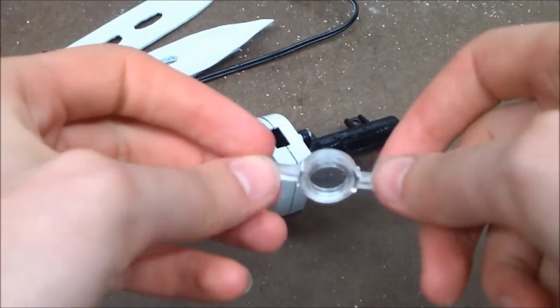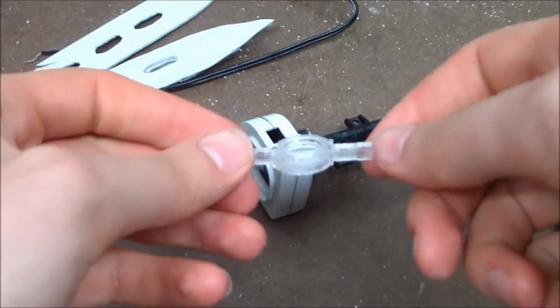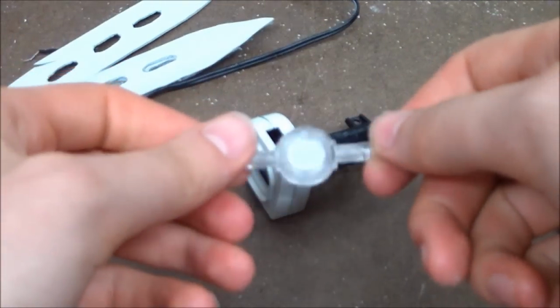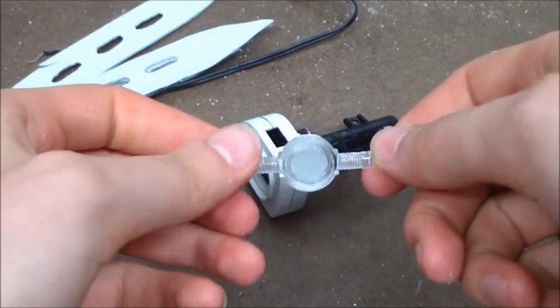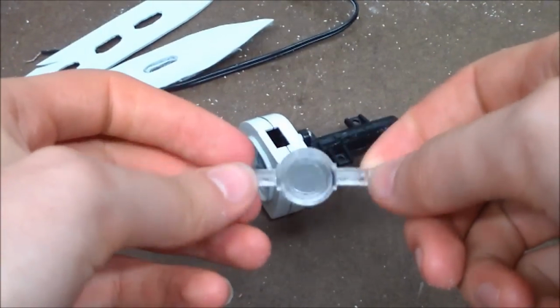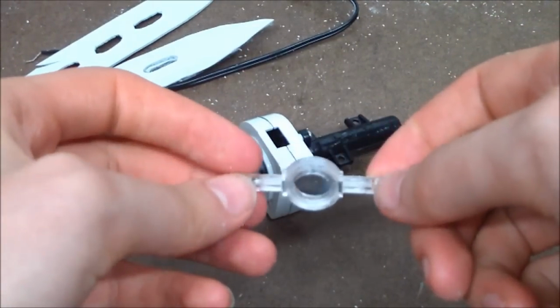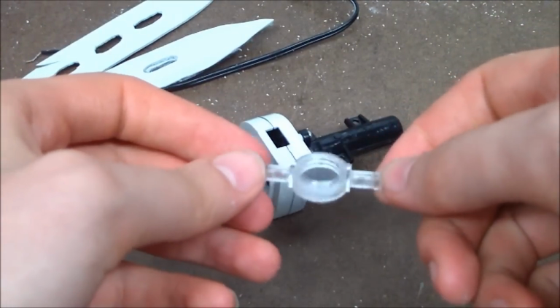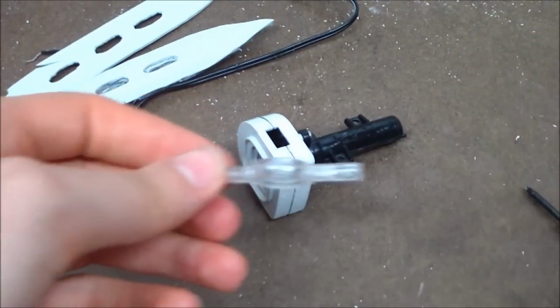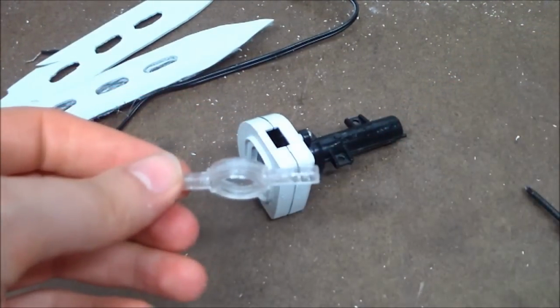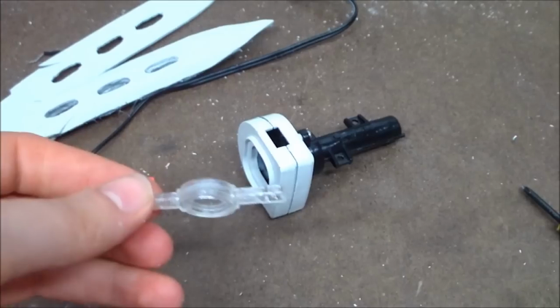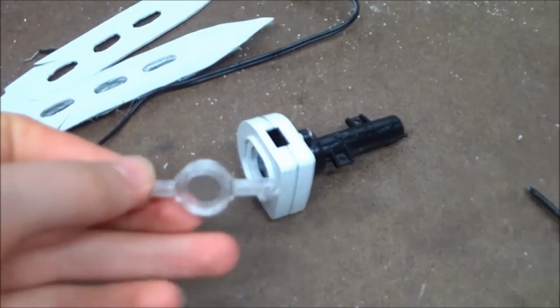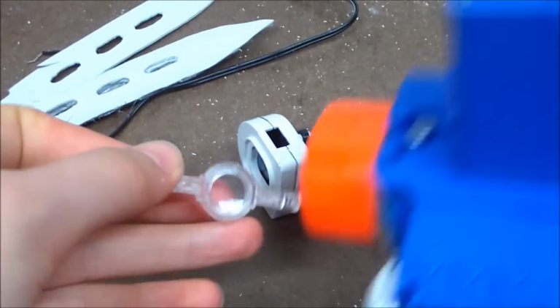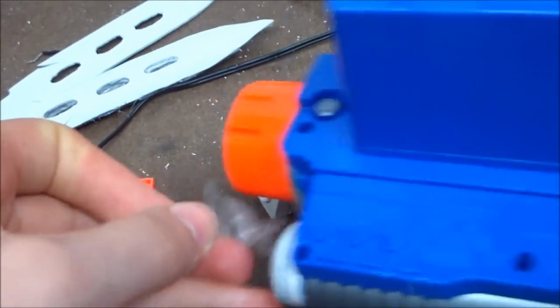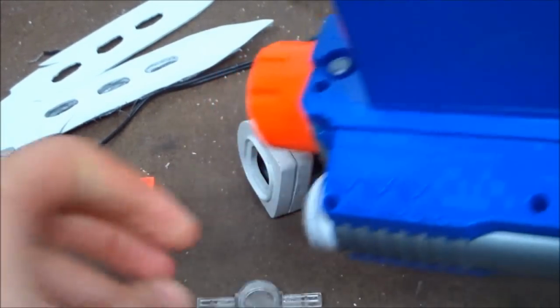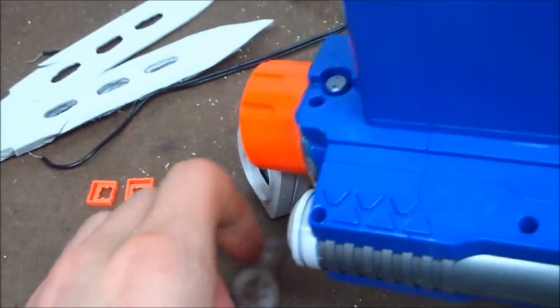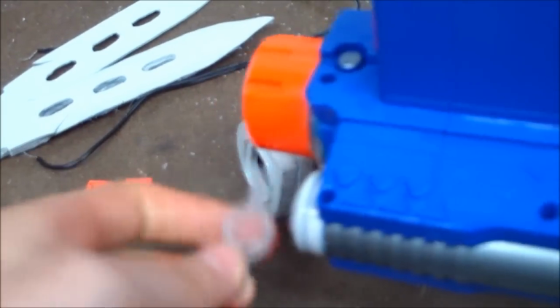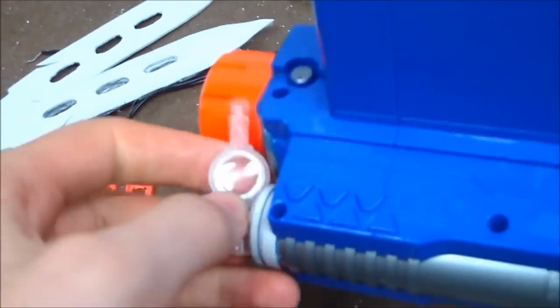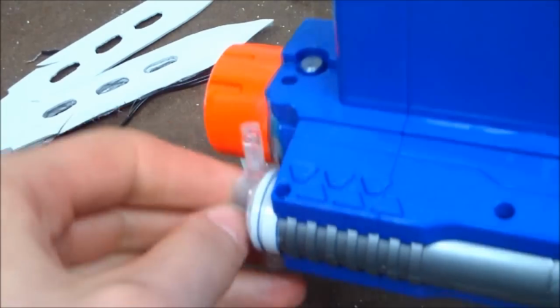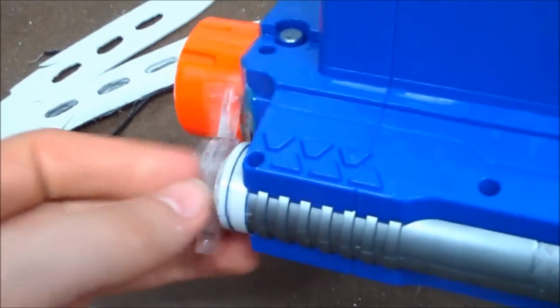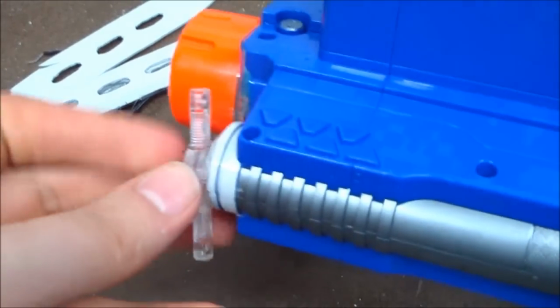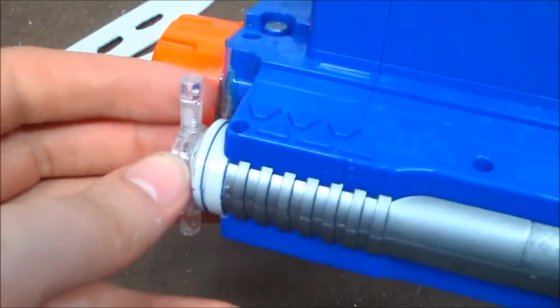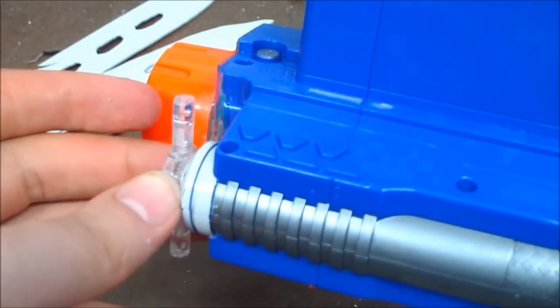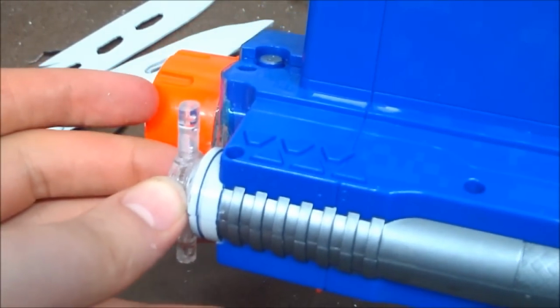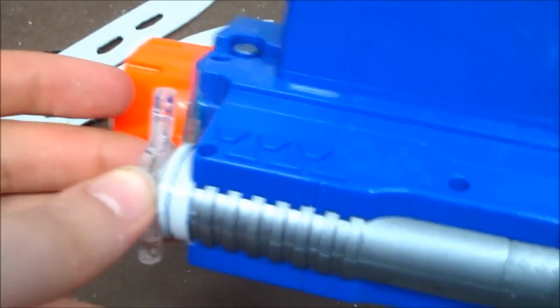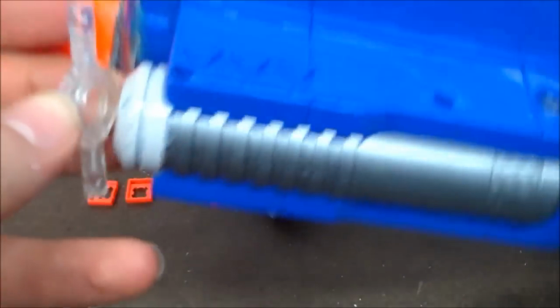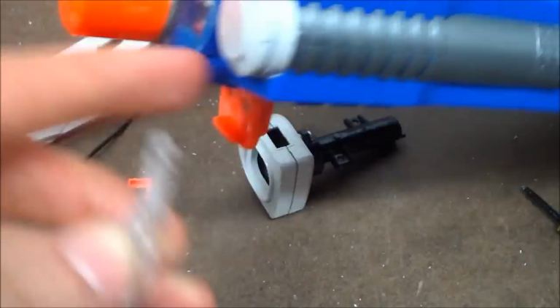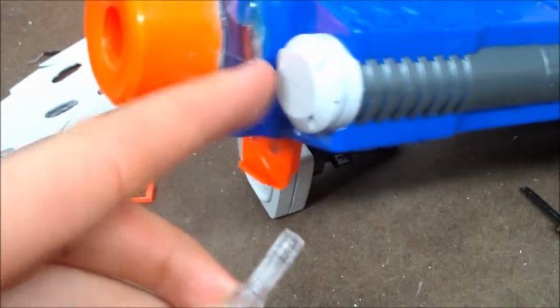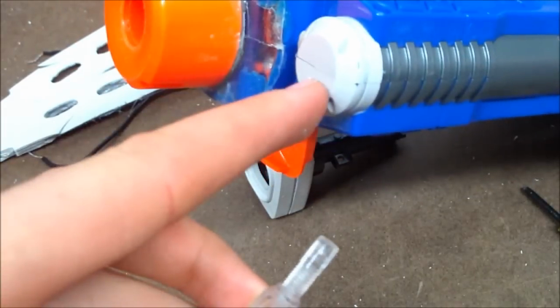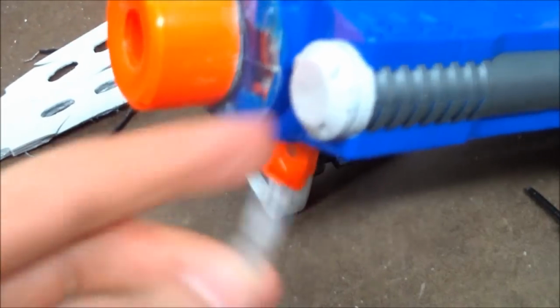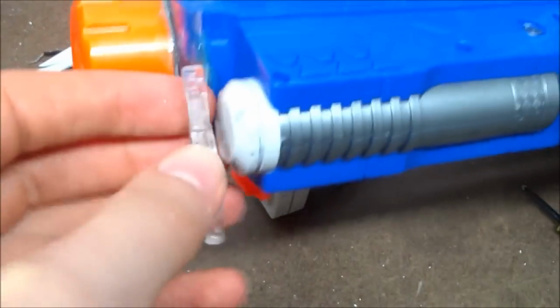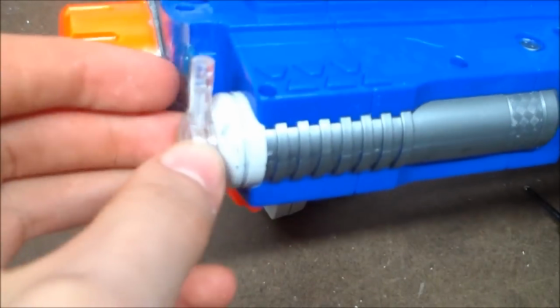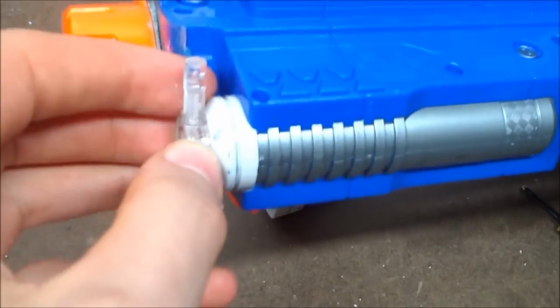Alright guys, I've got this trimmed off. Now I'm just going to trim it so it fits the front of the blaster — right here, over top. And I'm going to drill out the hole in here and countersink it in so it fits in nicely.